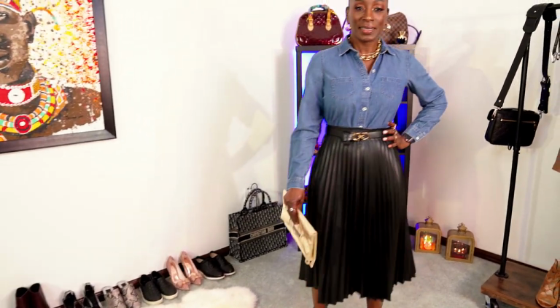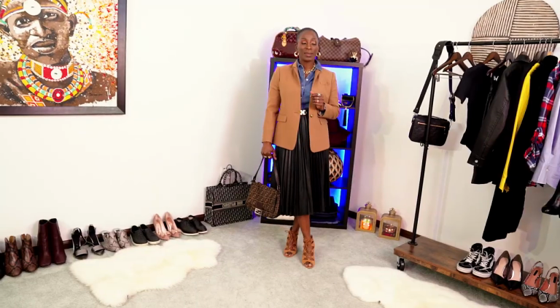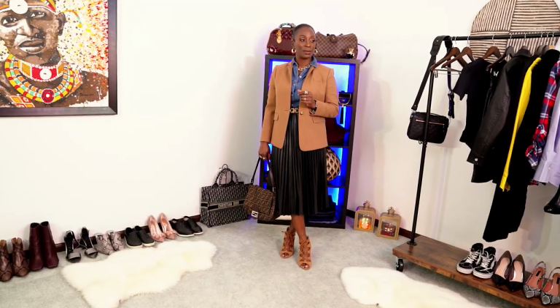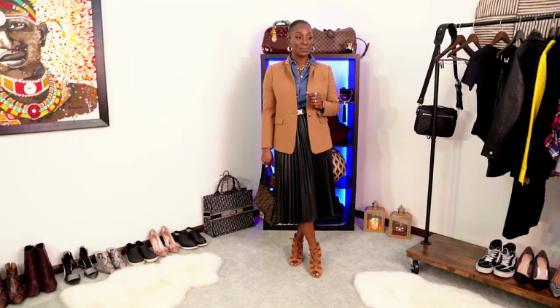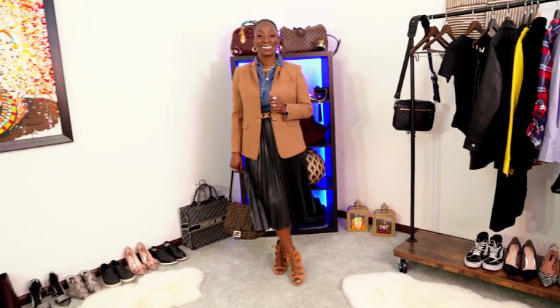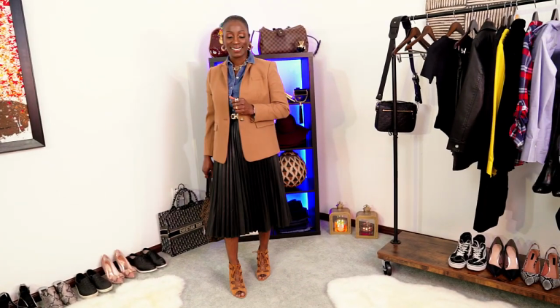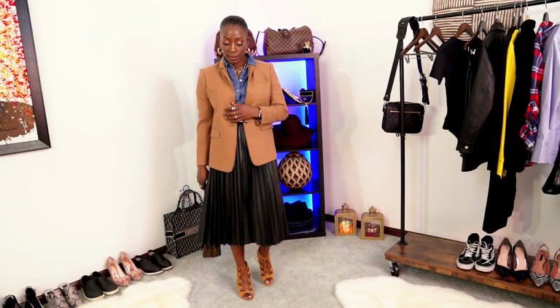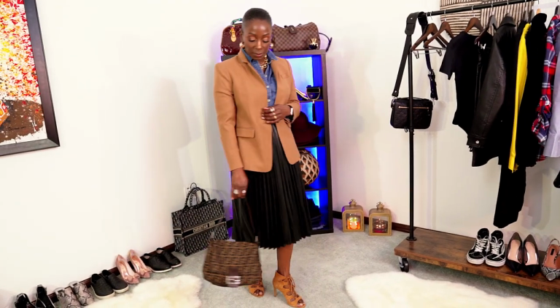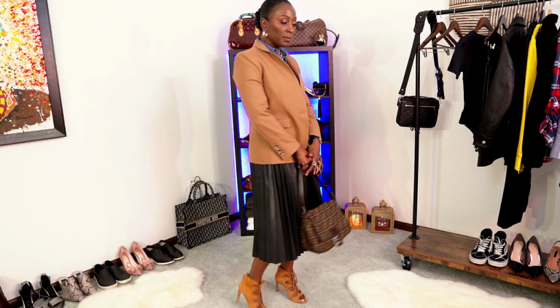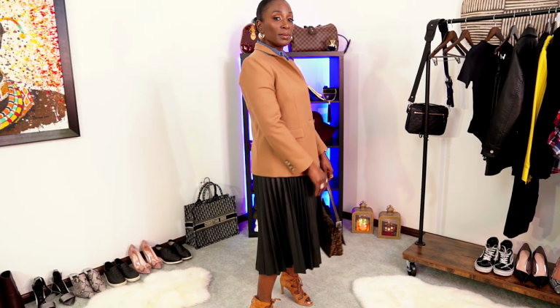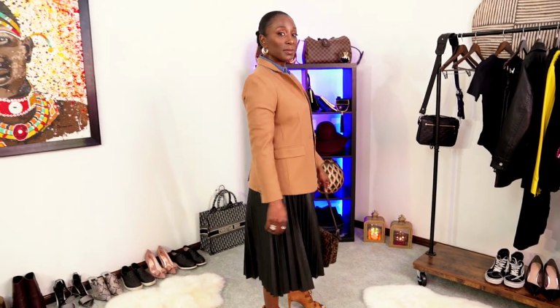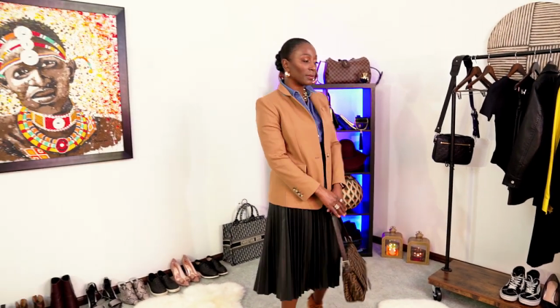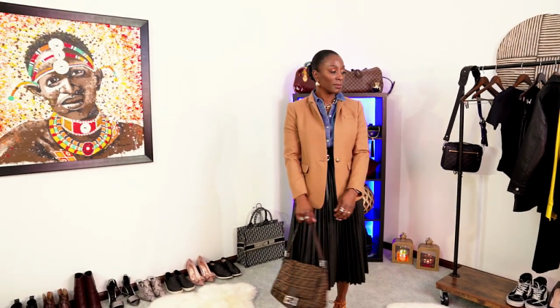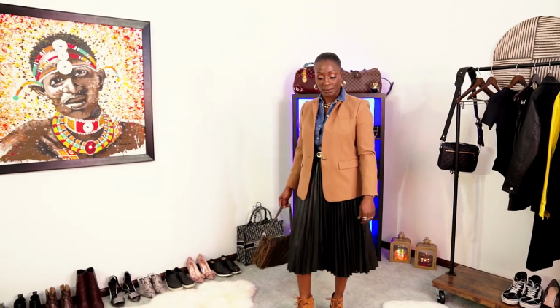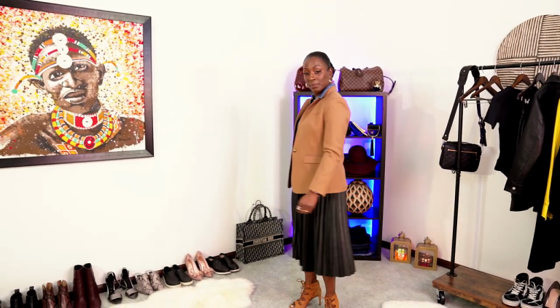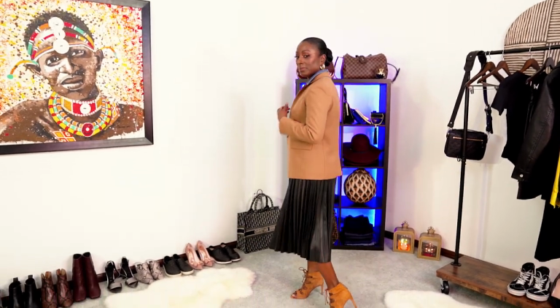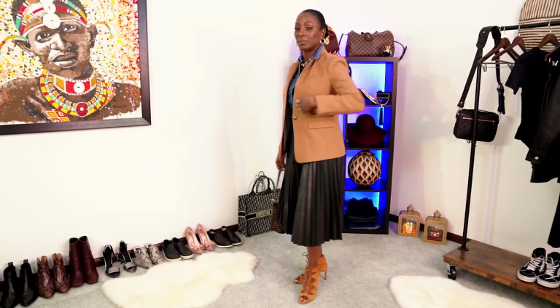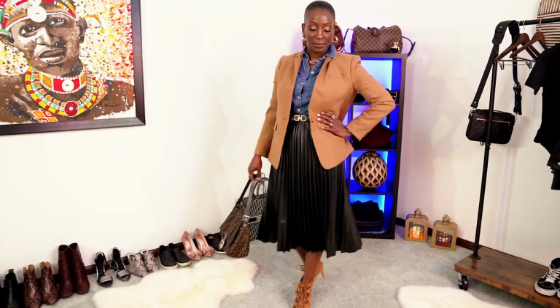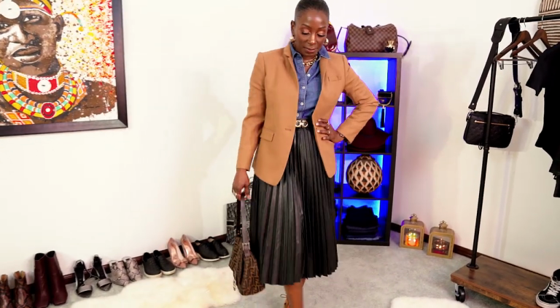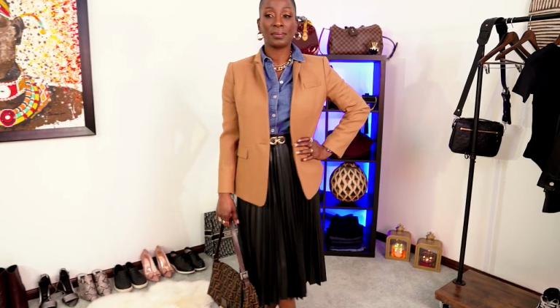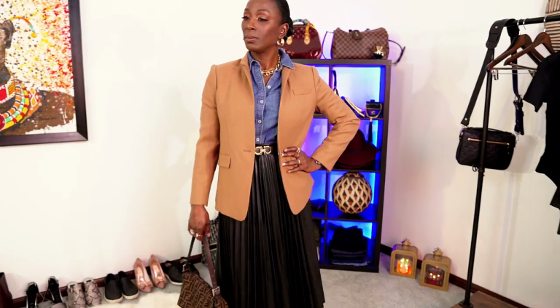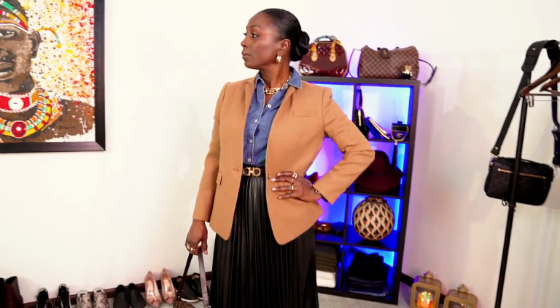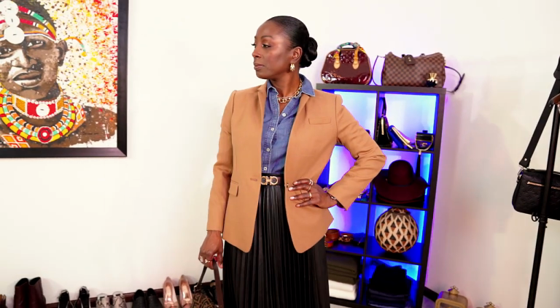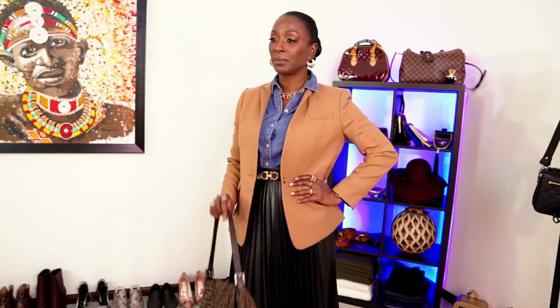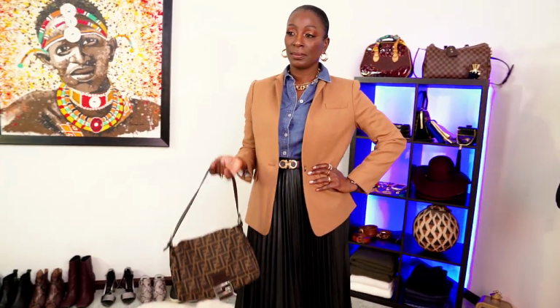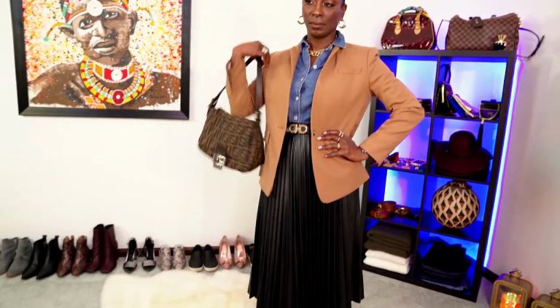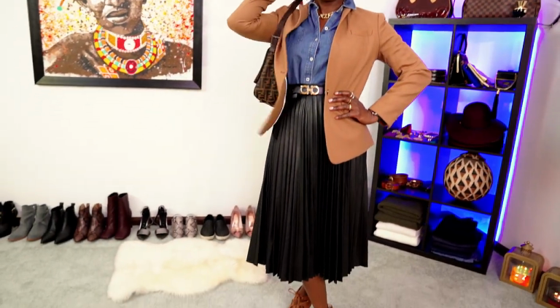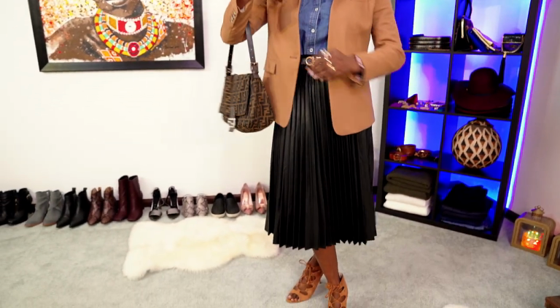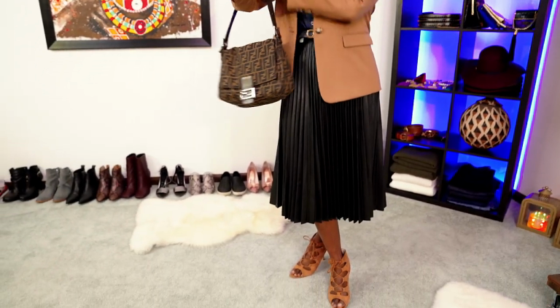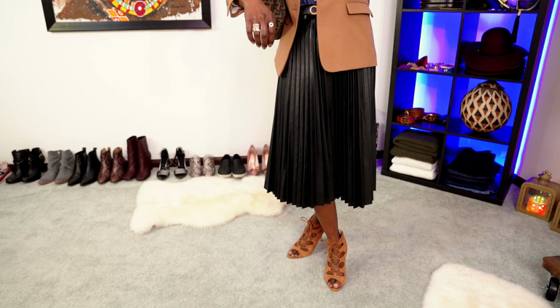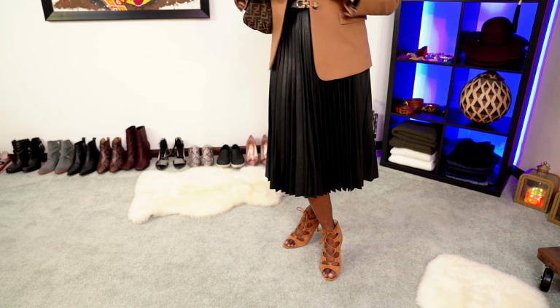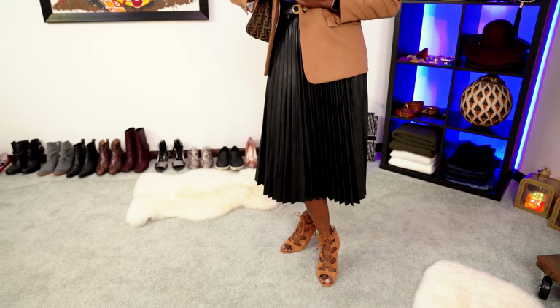For look number two, I completely elevated the look by exchanging the pointed black leather booties for a pair of camel colored booties and adding a camel color blazer from Banana Republic, which just elevates the look and makes it even more classy. I also added a Fendi purse to complete this look.